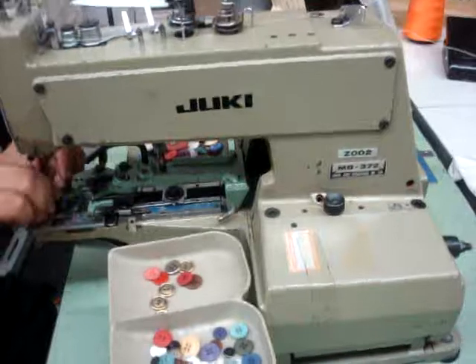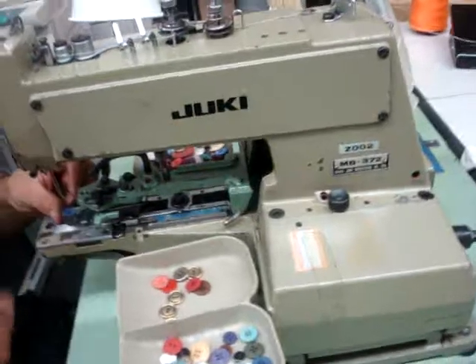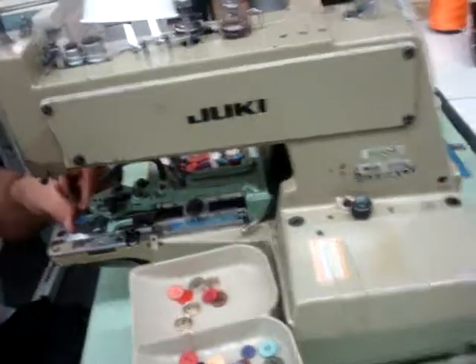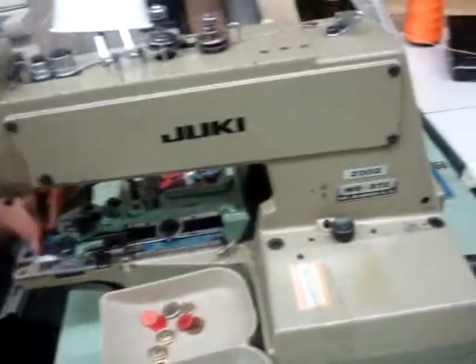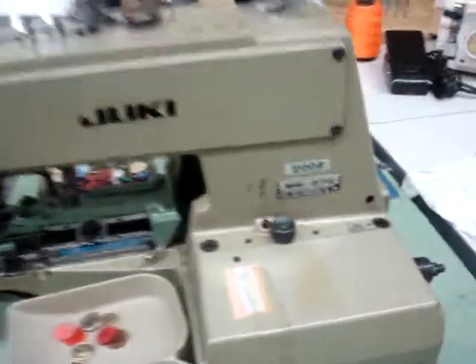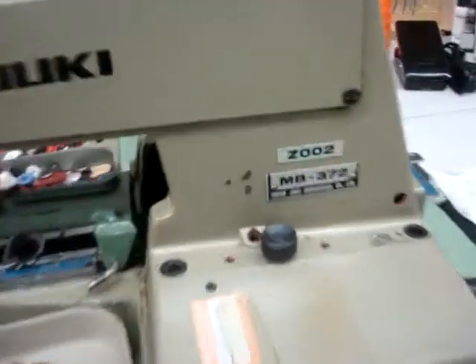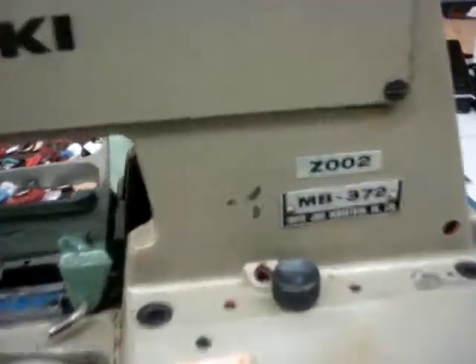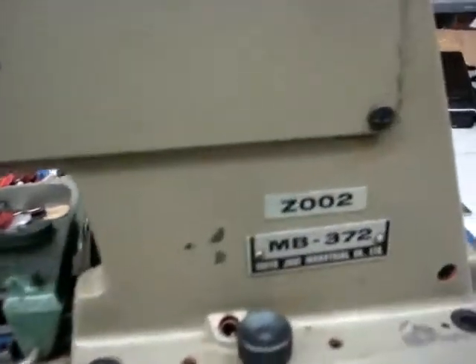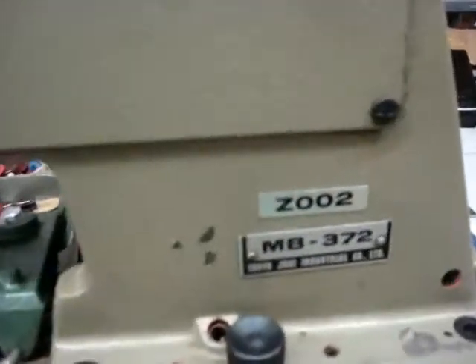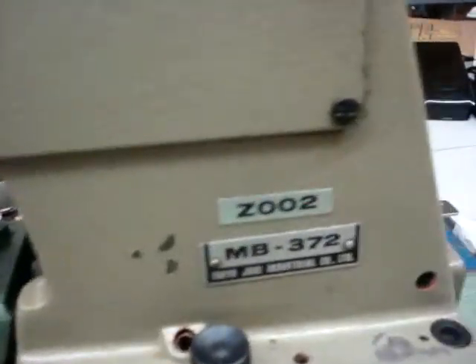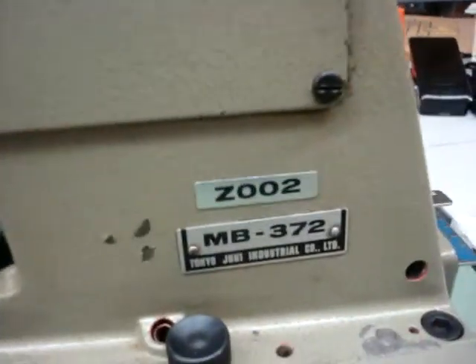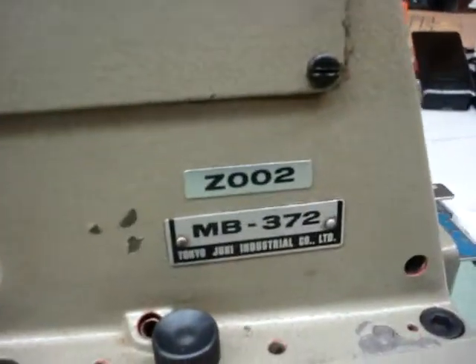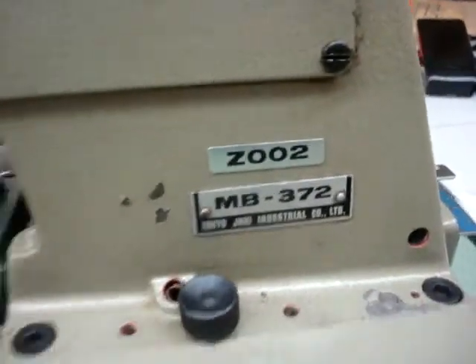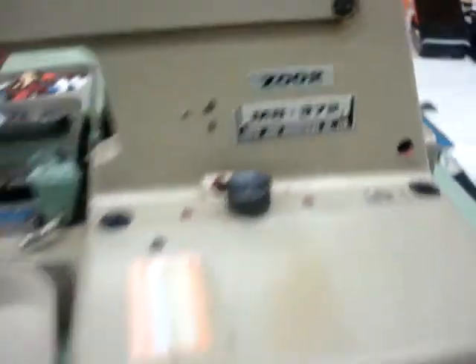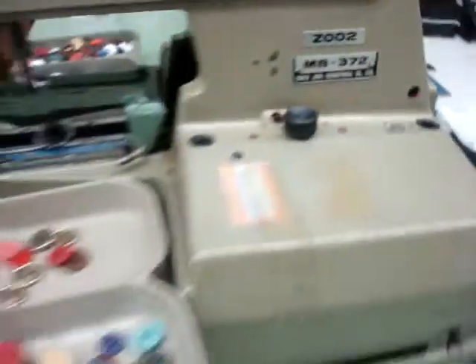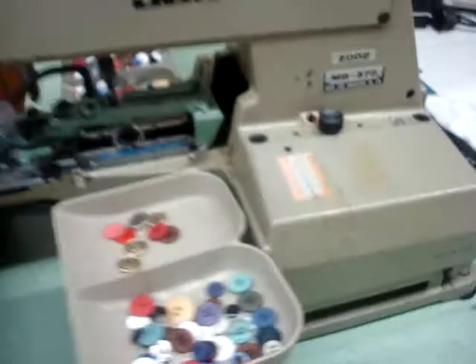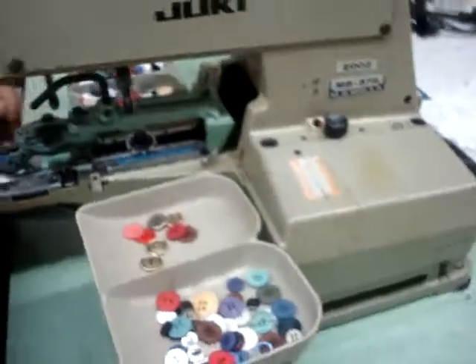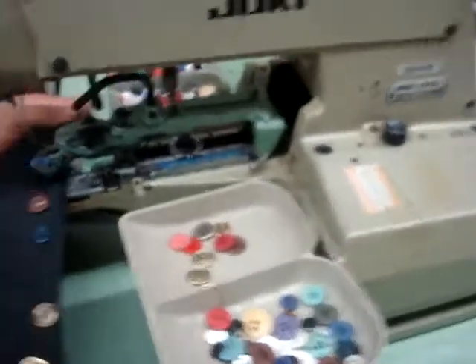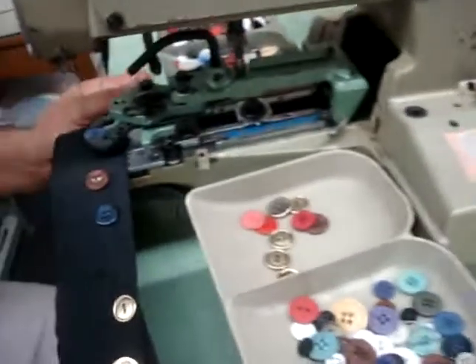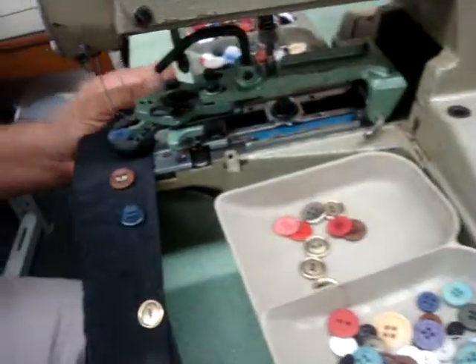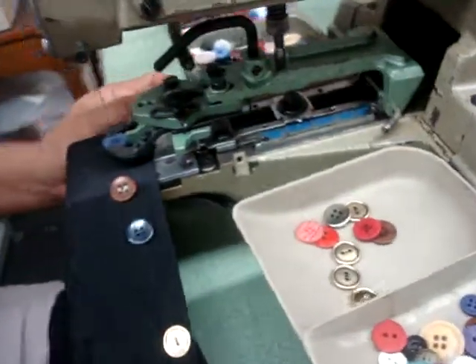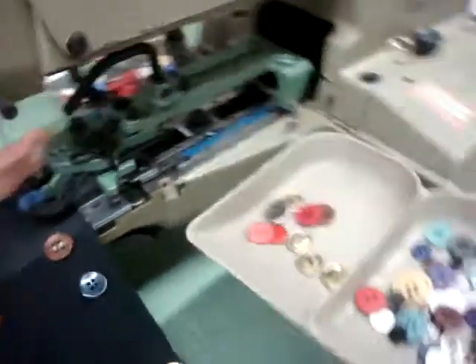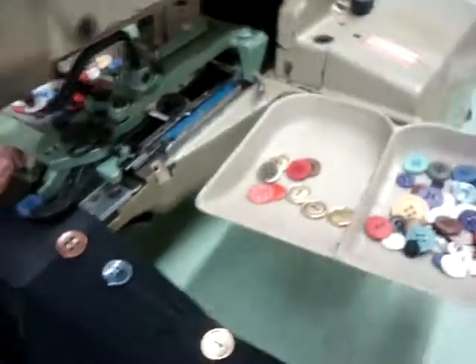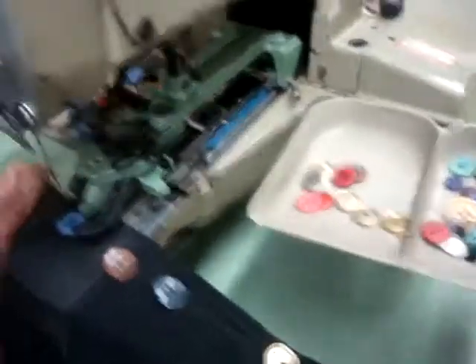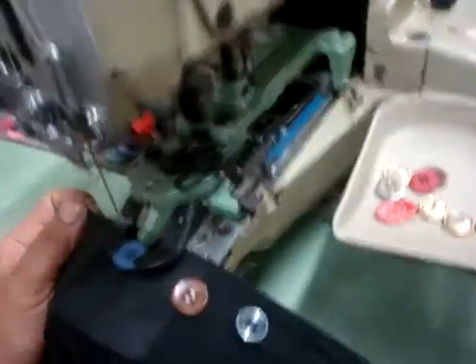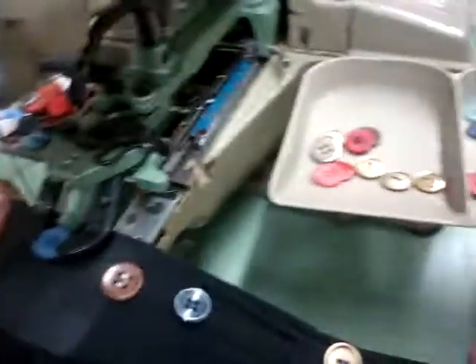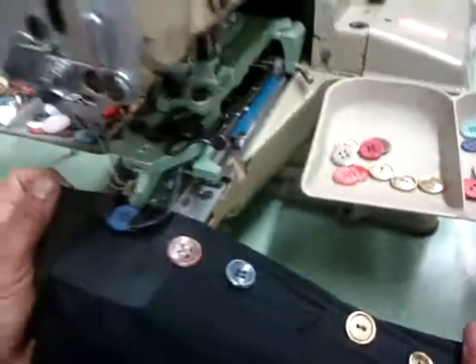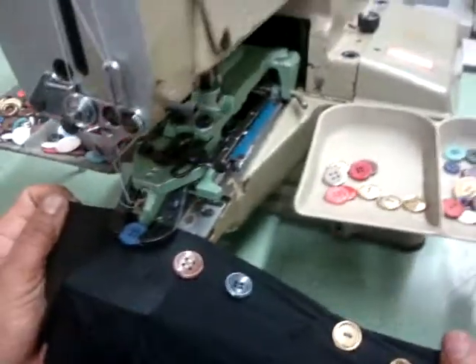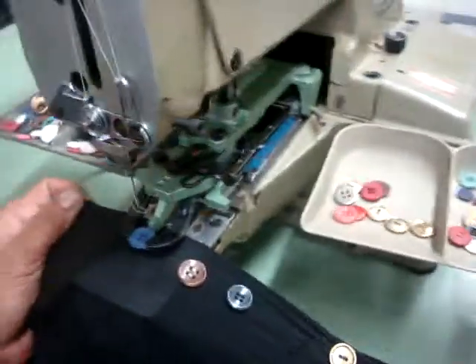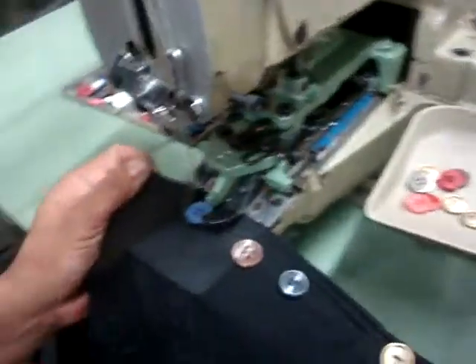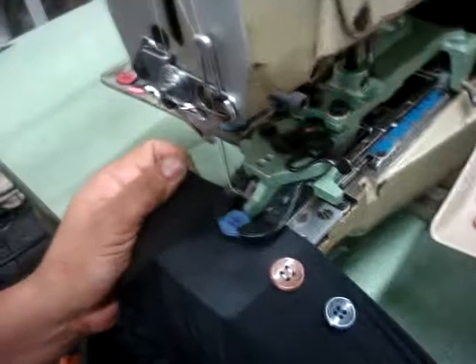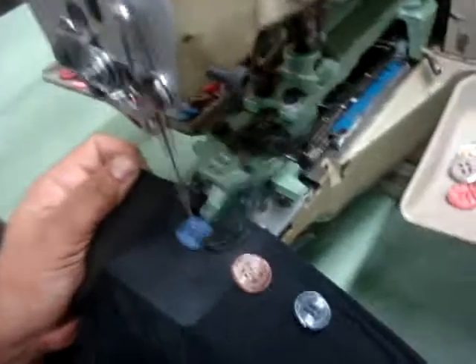It's a Button Sojuki MB372, which can do two holes, four holes, and side button also. So we're going to demonstrate the machine right now.